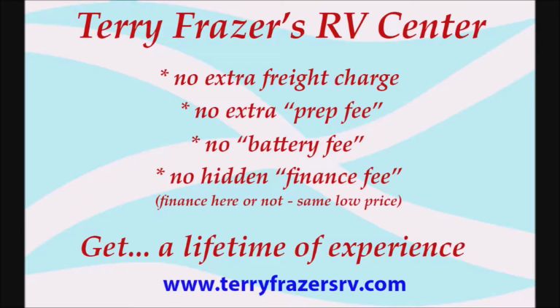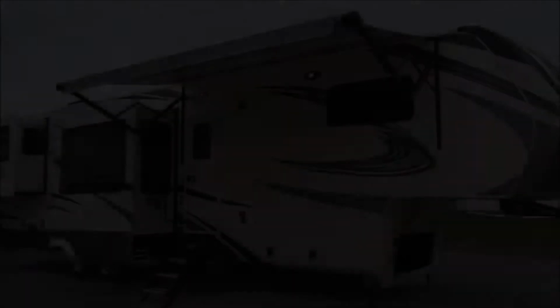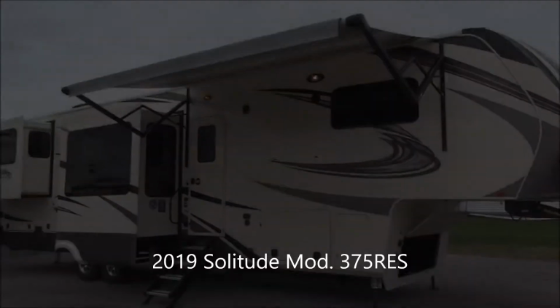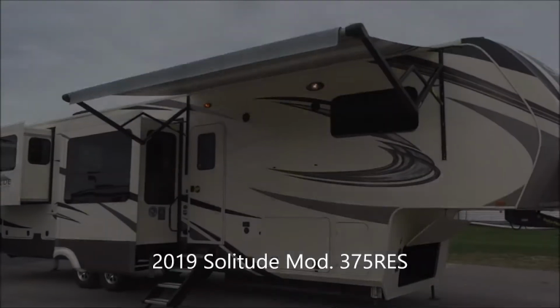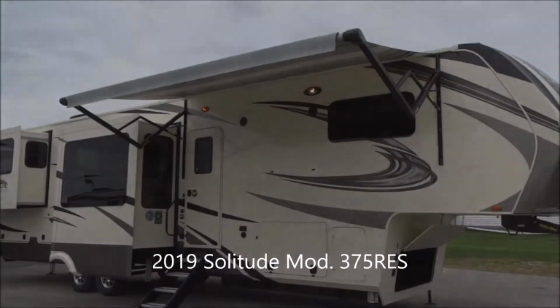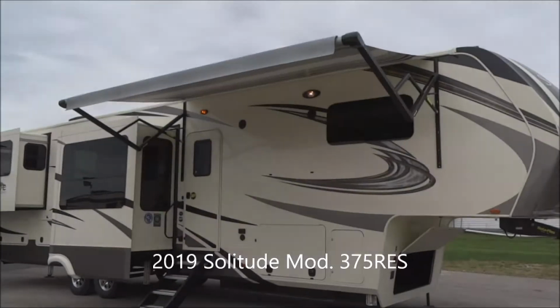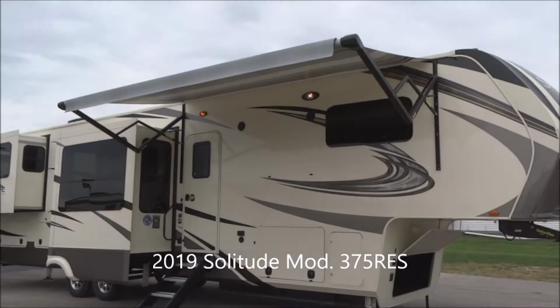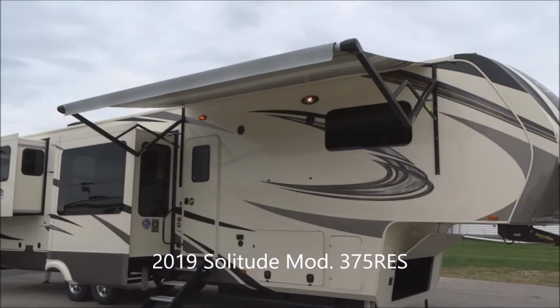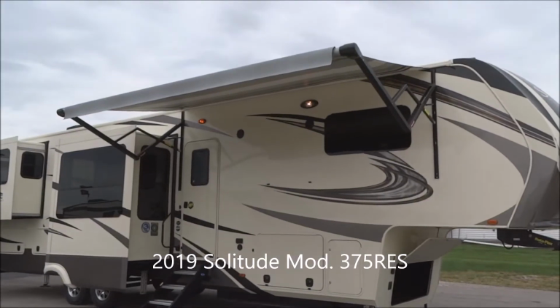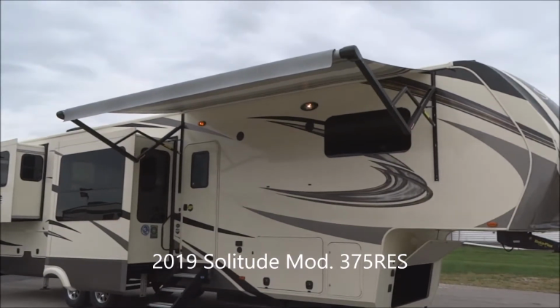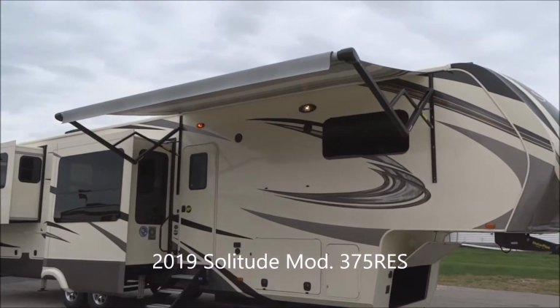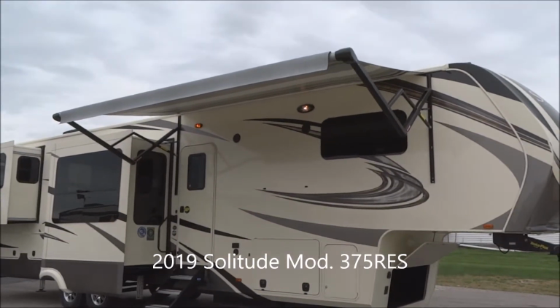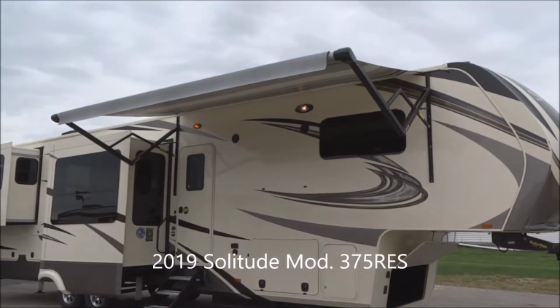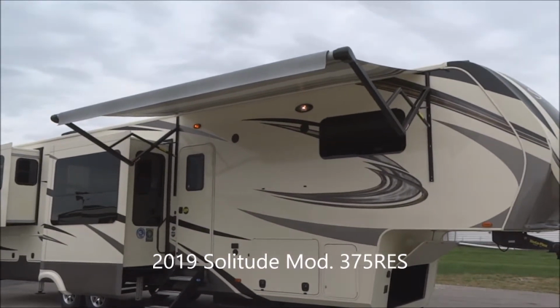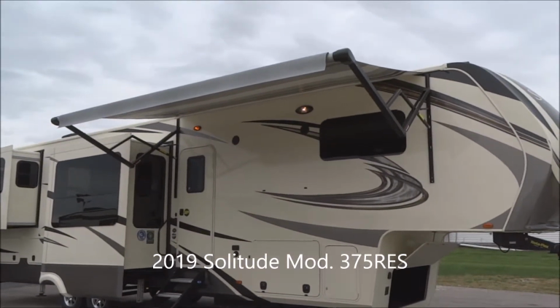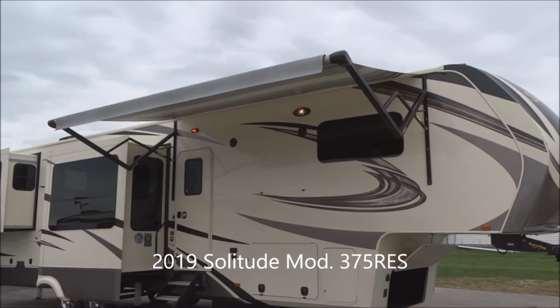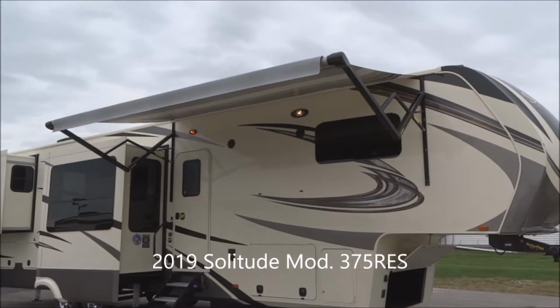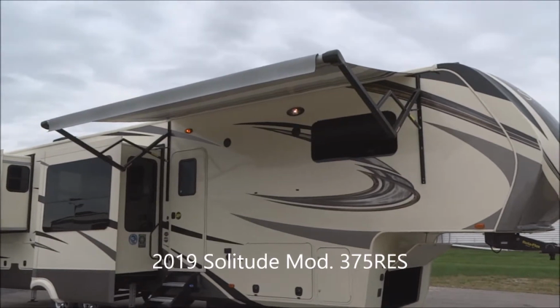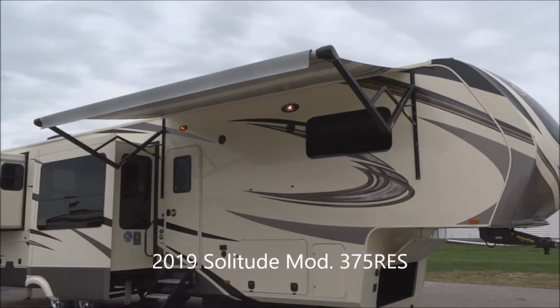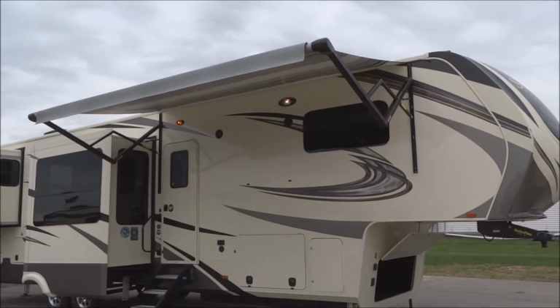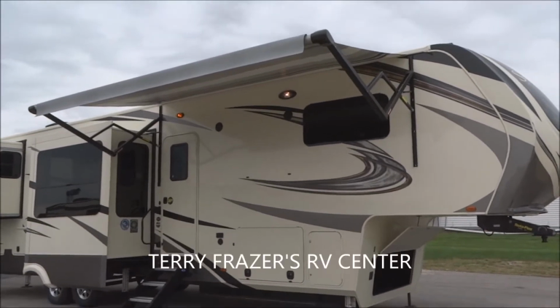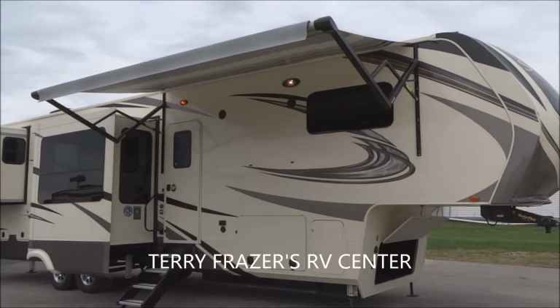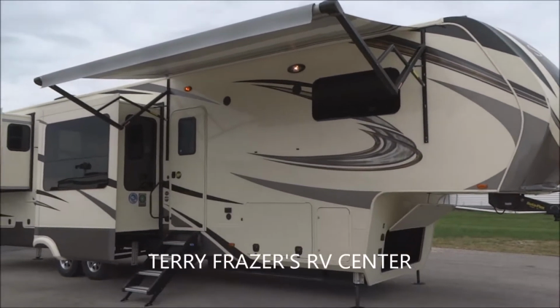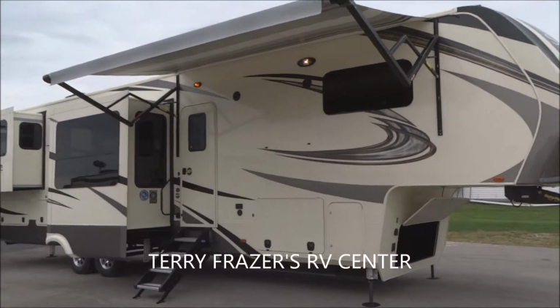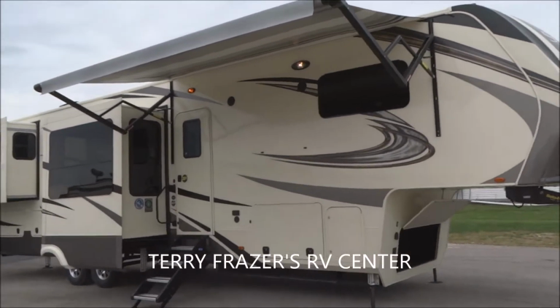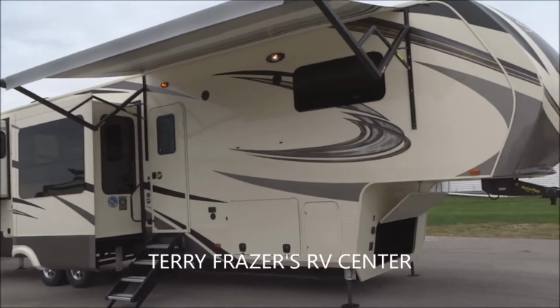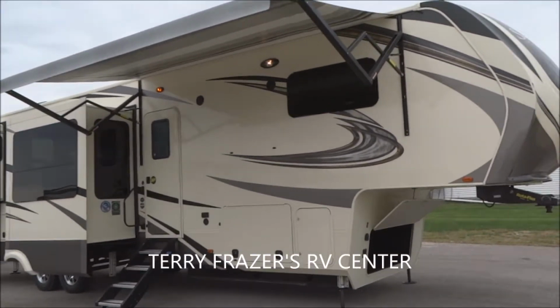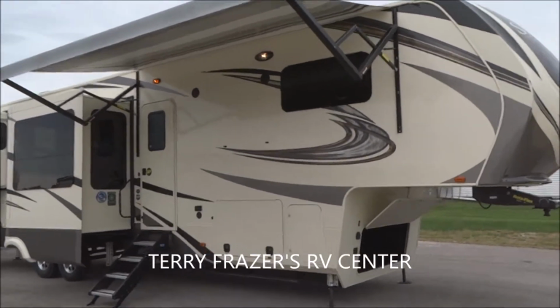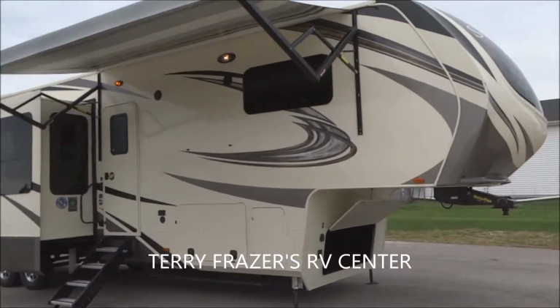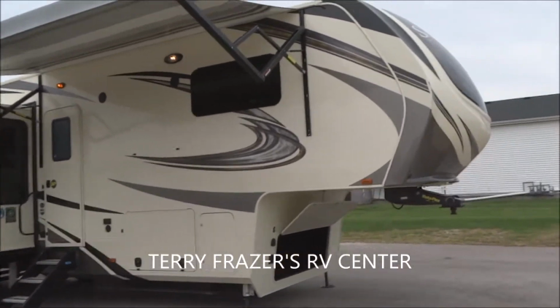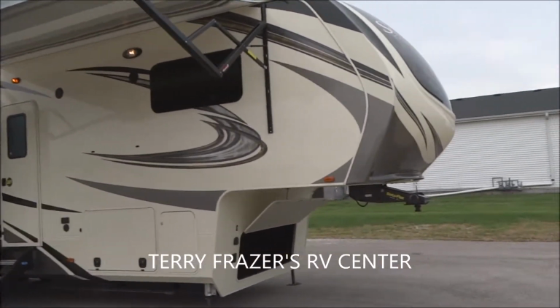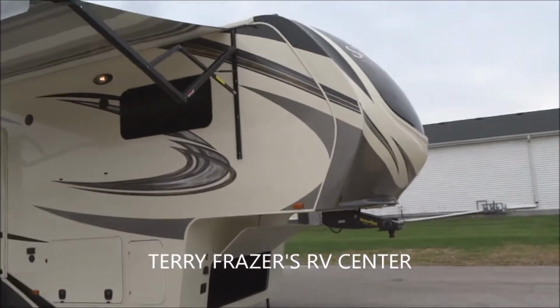This is a 2019 Solitude 5th Wheel, model number 375RES, and this presentation is brought to you by Terry Fraser's RV Center in Eldridge, Iowa.